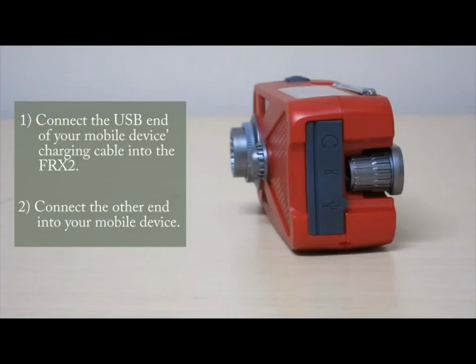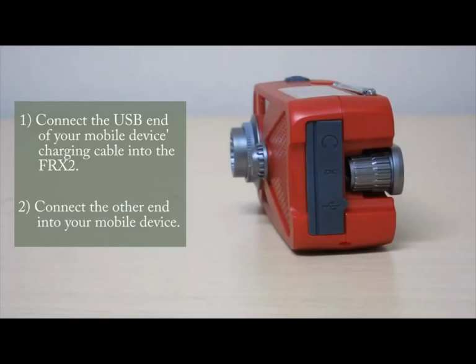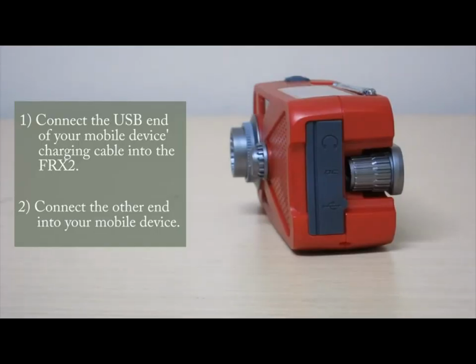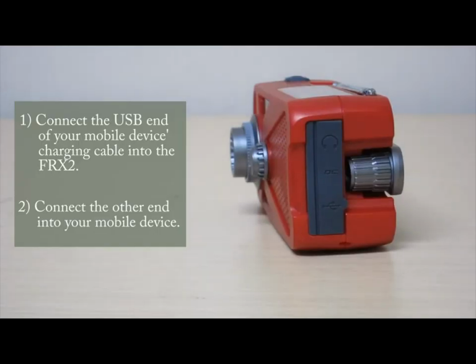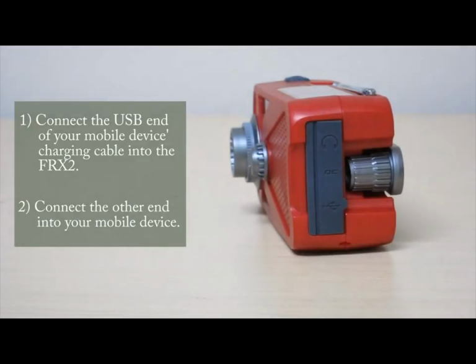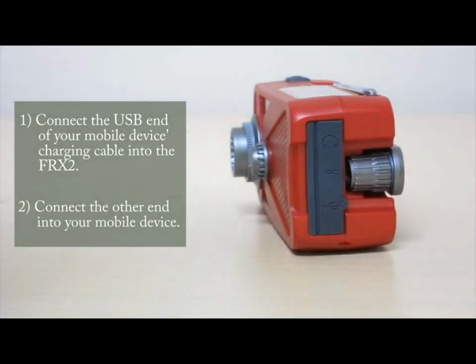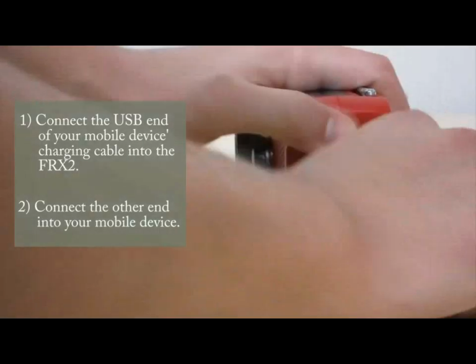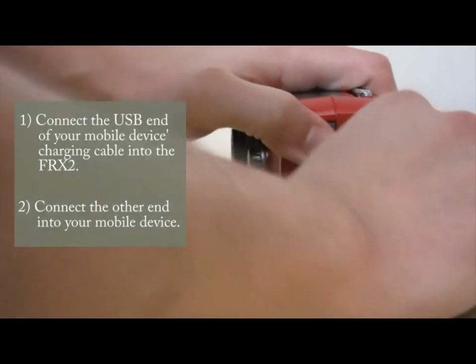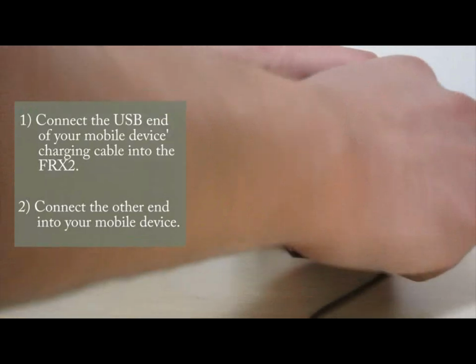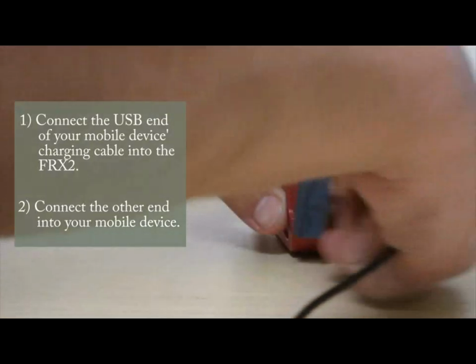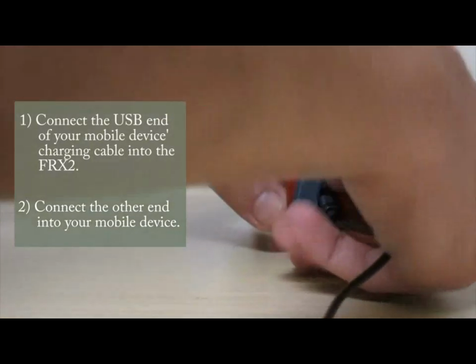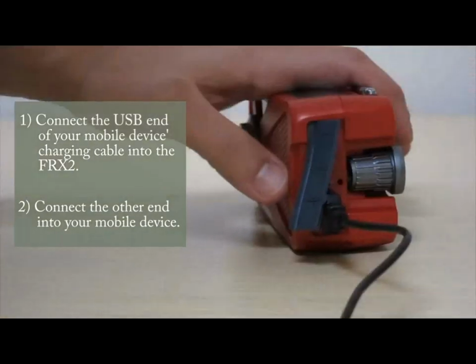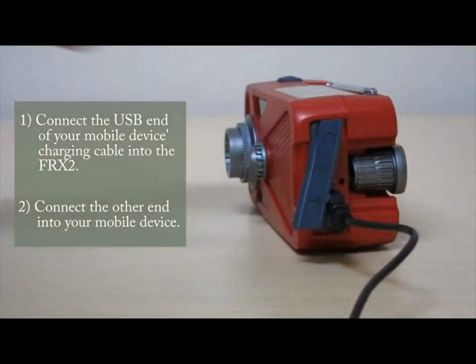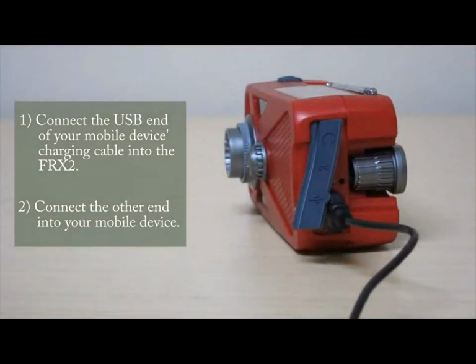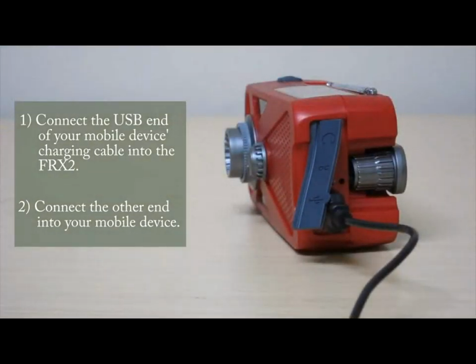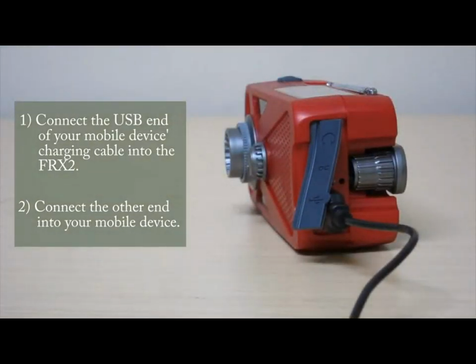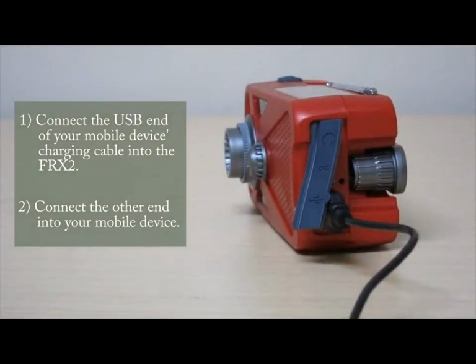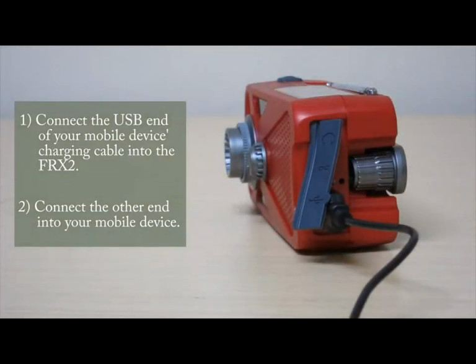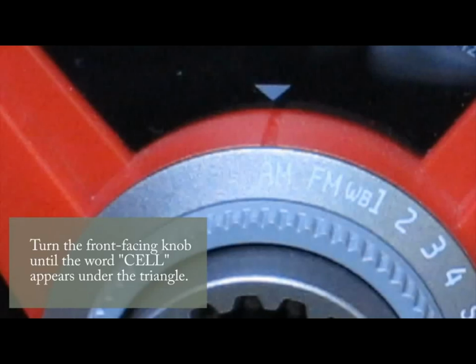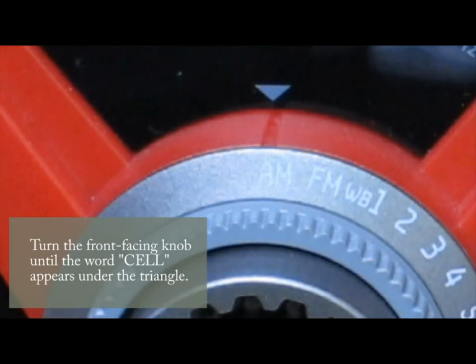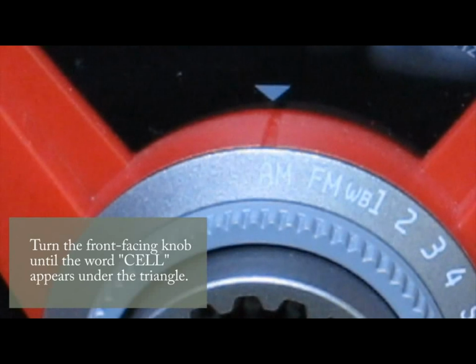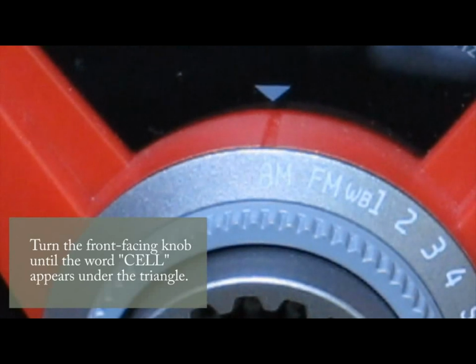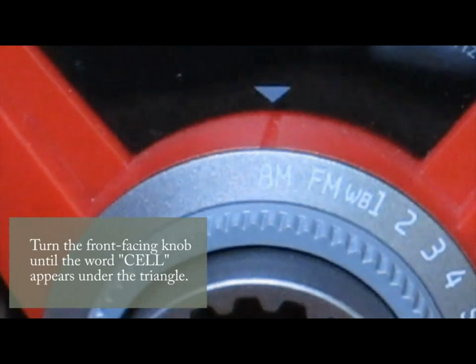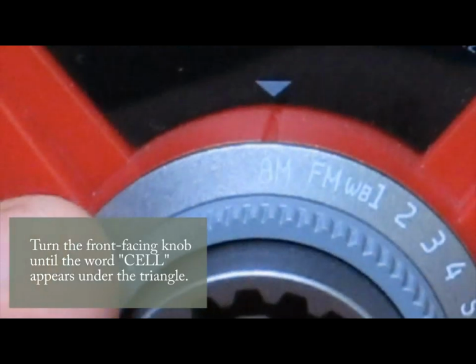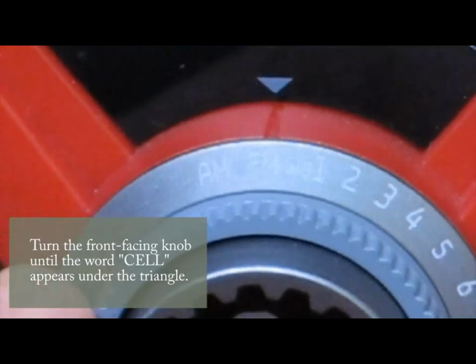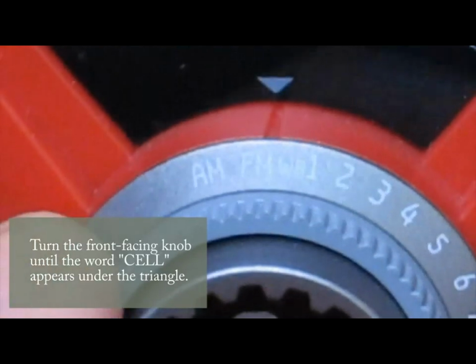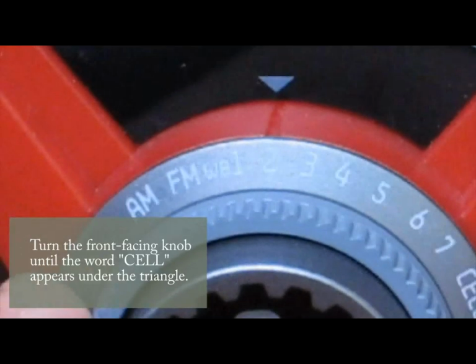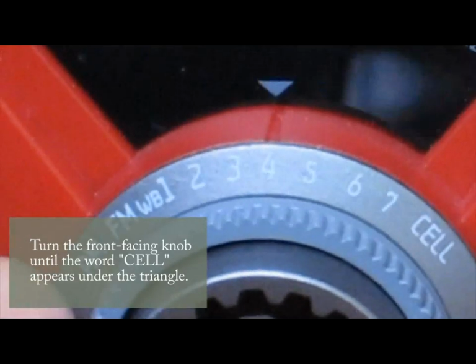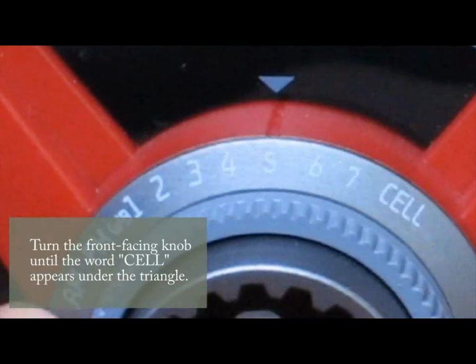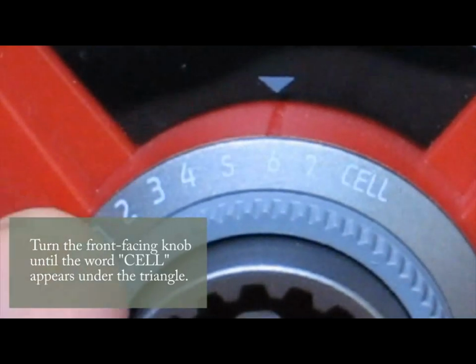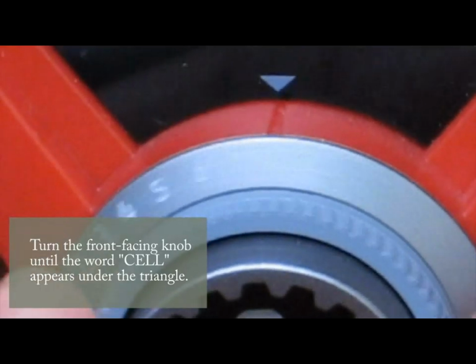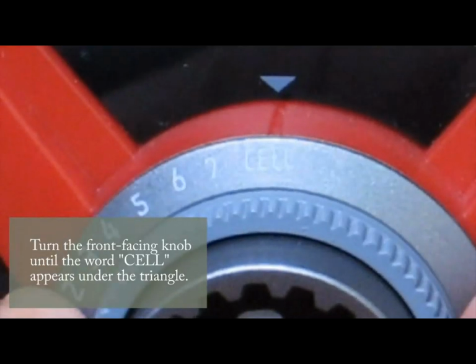To charge your mobile device, using your phone's USB charging cable, connect one end to the FRX2 and the other end to your mobile device. Now just turn the front-facing knob on the FRX2 until the word CELL on the knob is under the triangle.